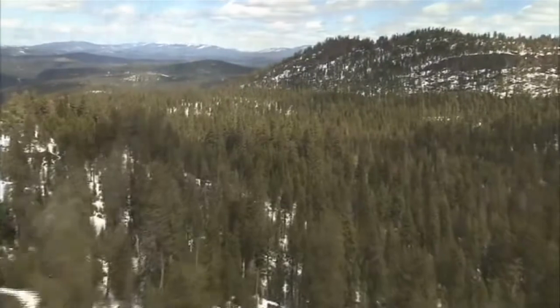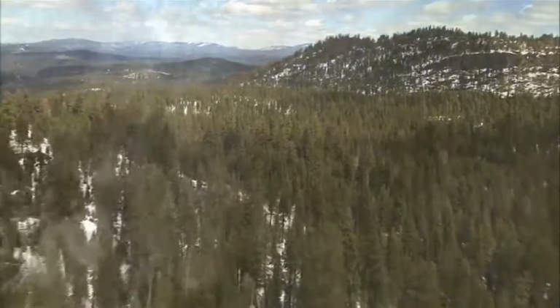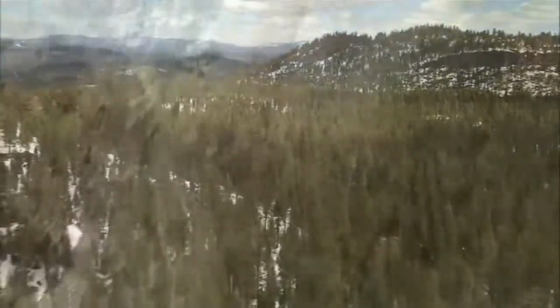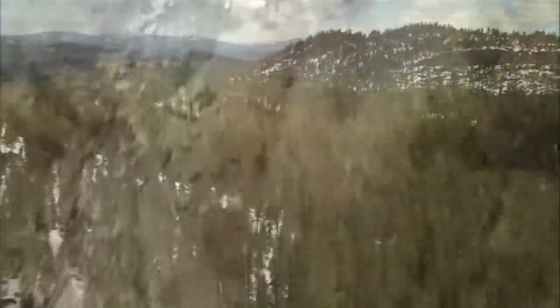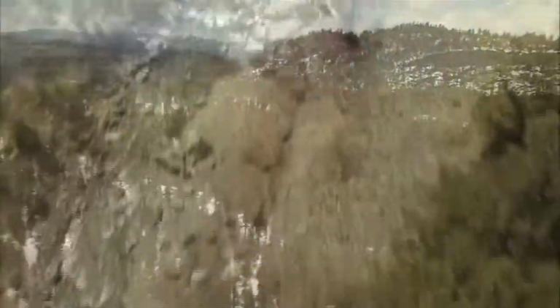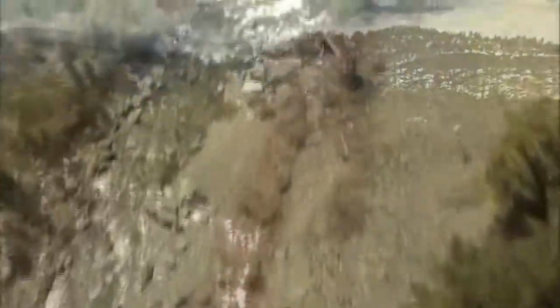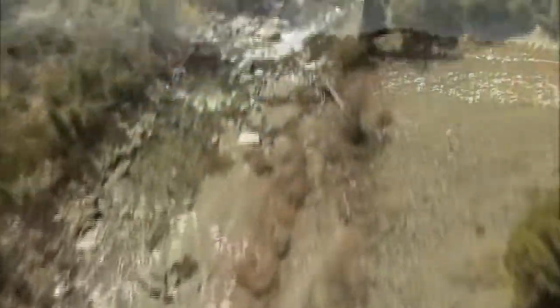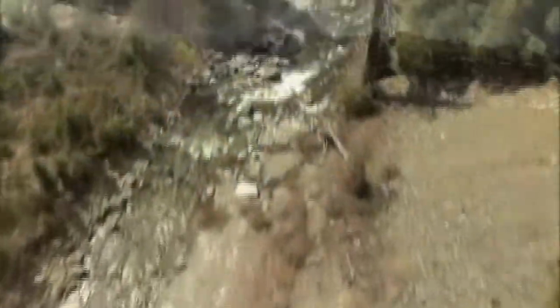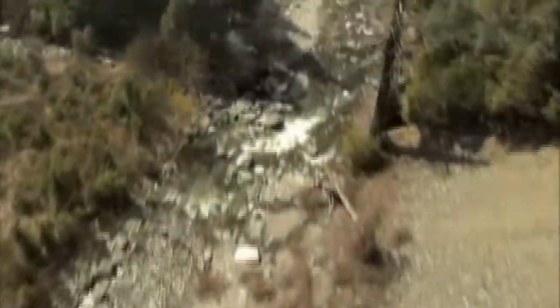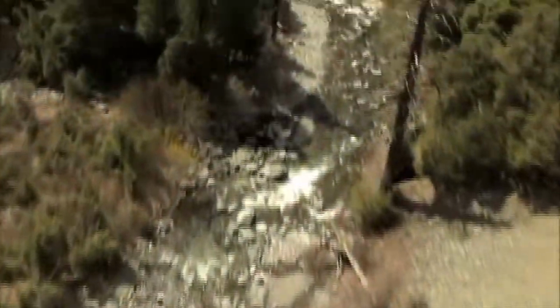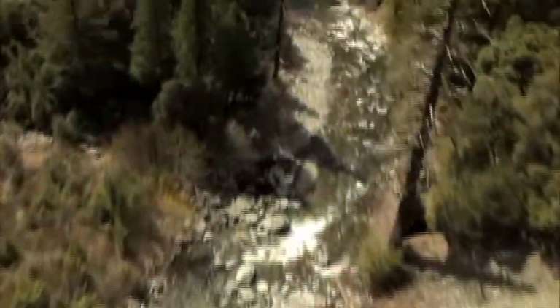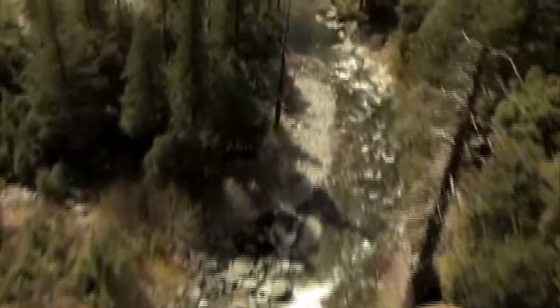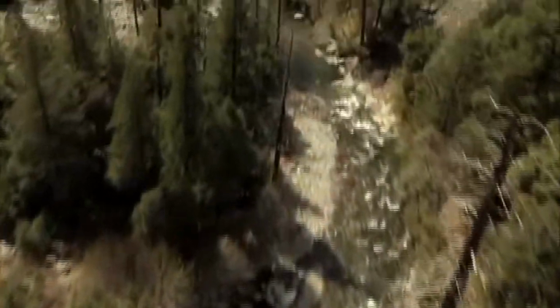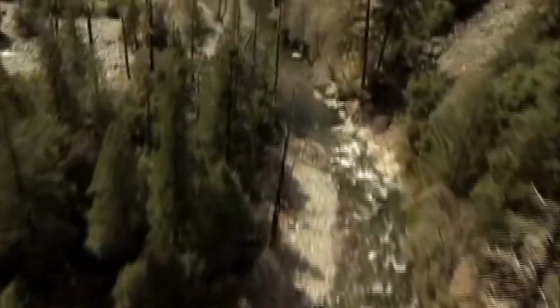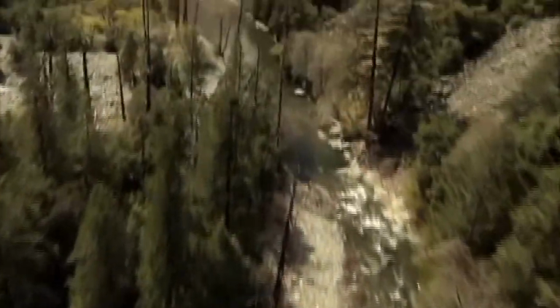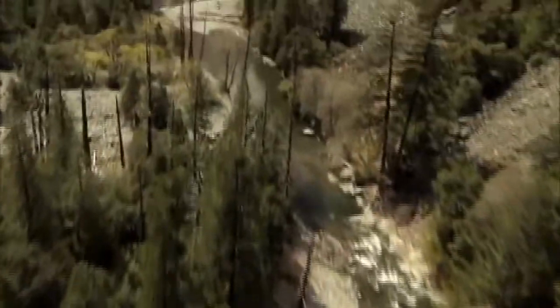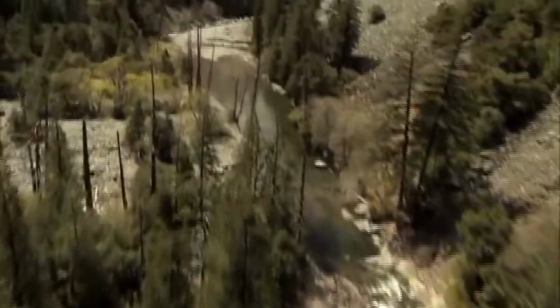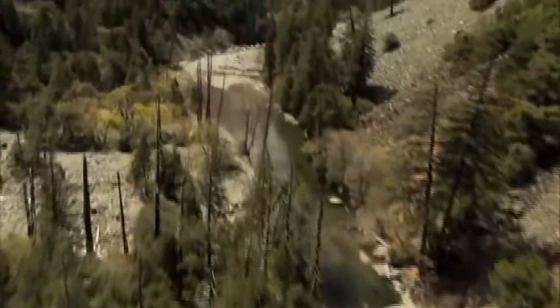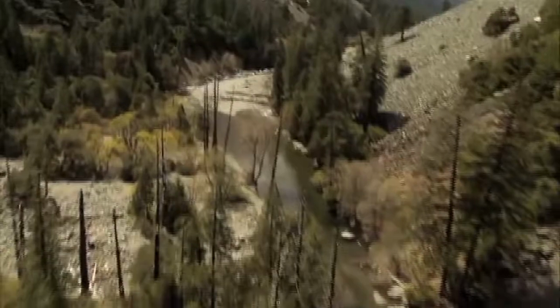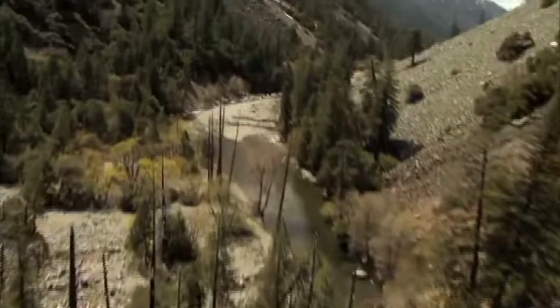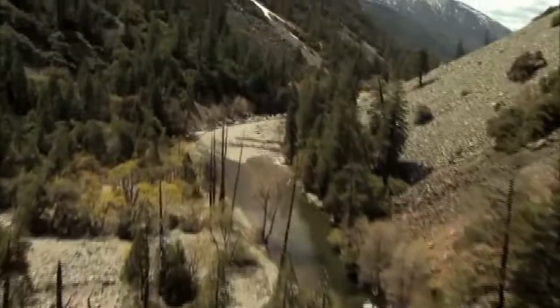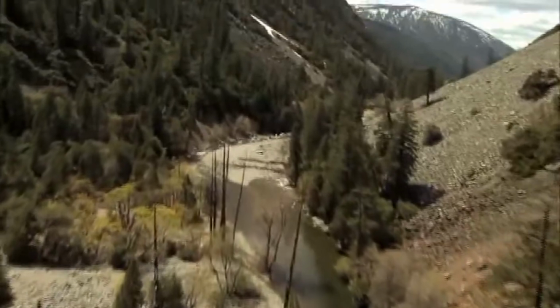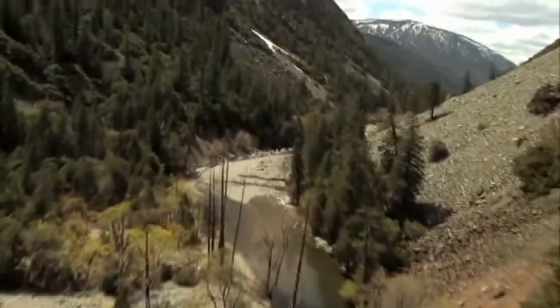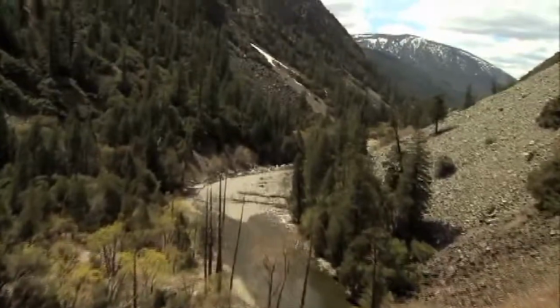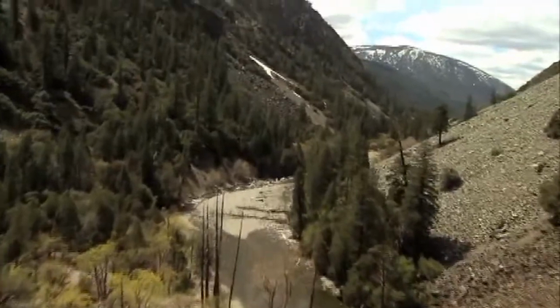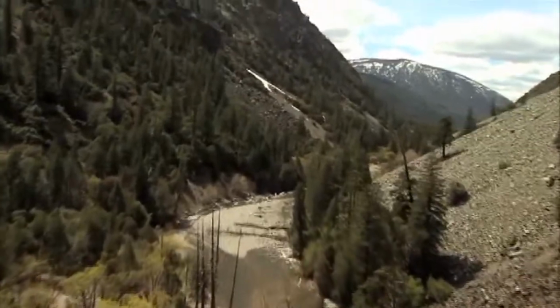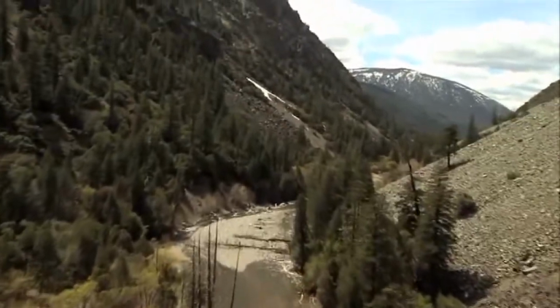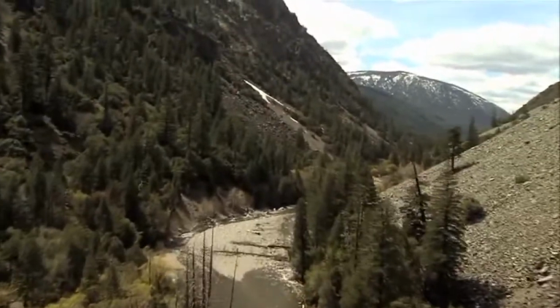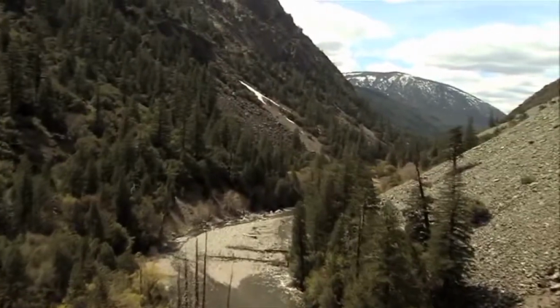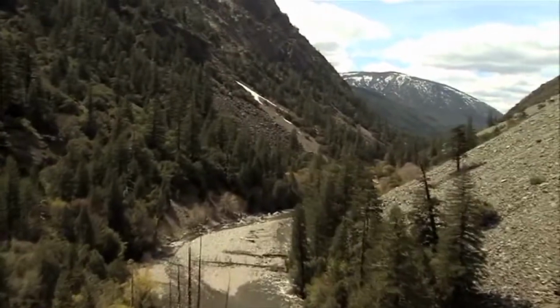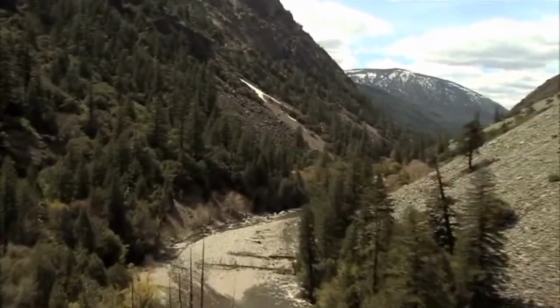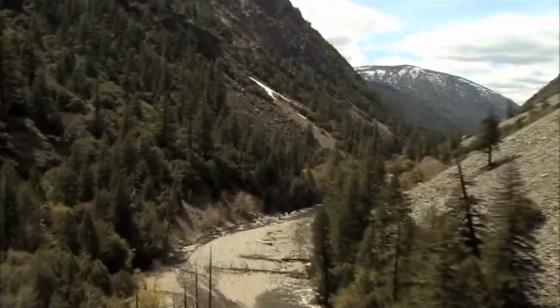We should expect that lower elevation trees will be moving up higher, and some of the trees that we associate with higher elevations might be dying off.